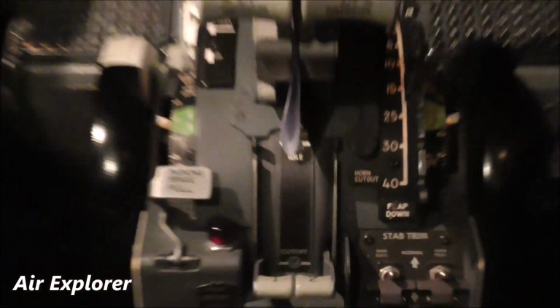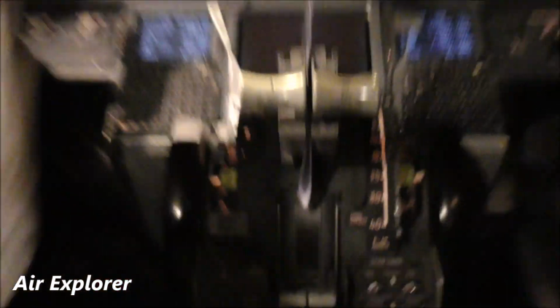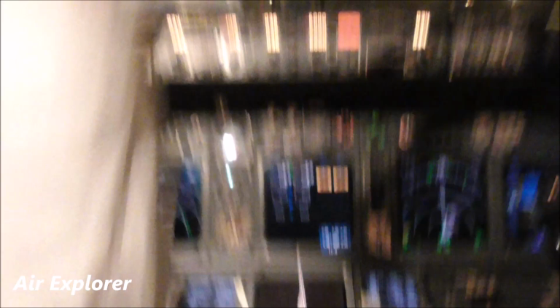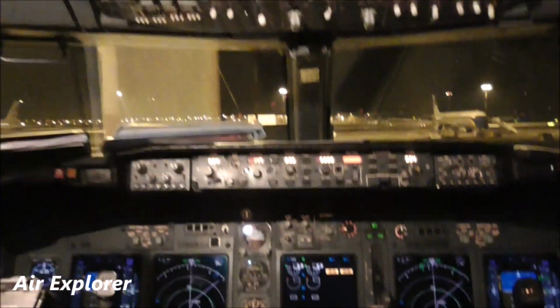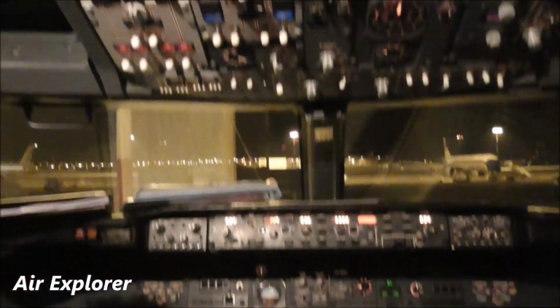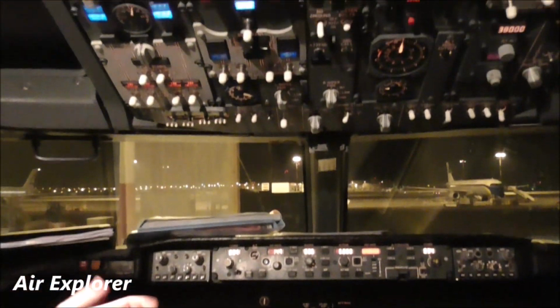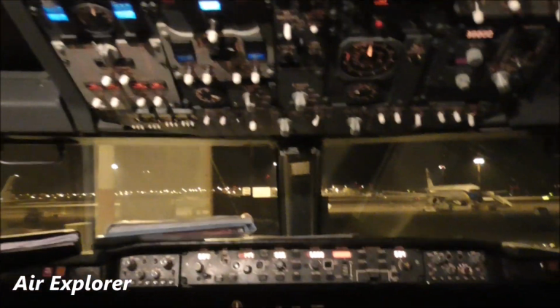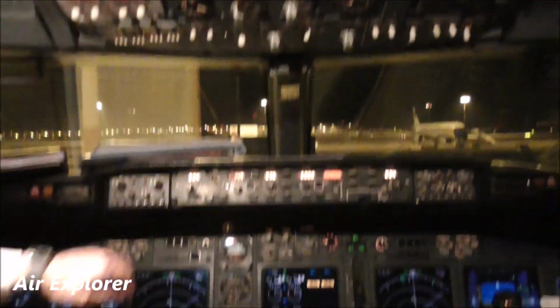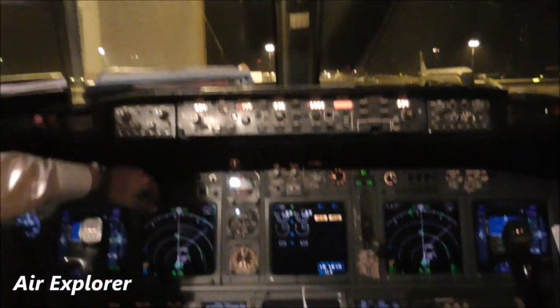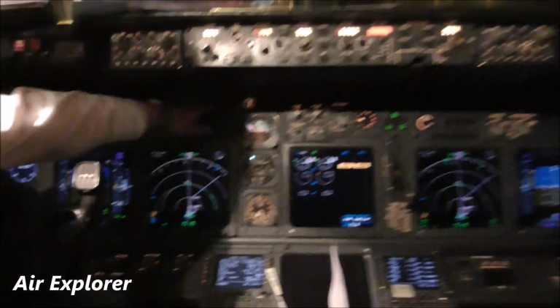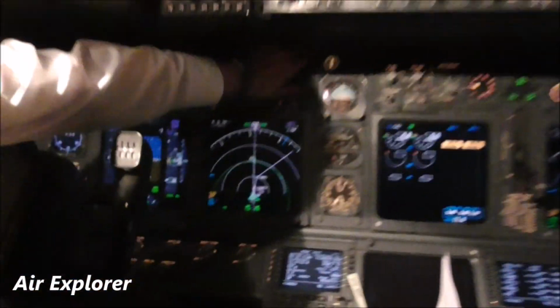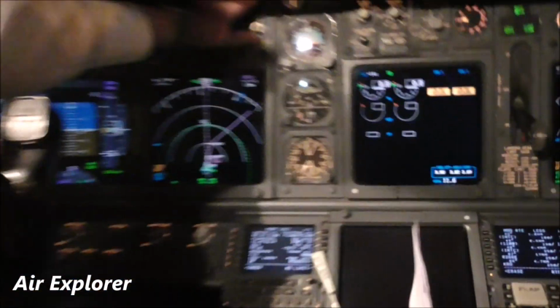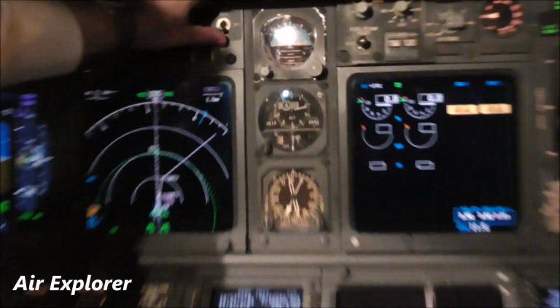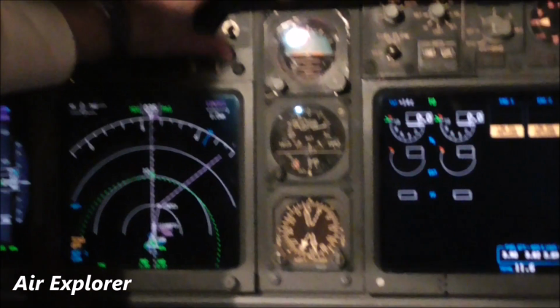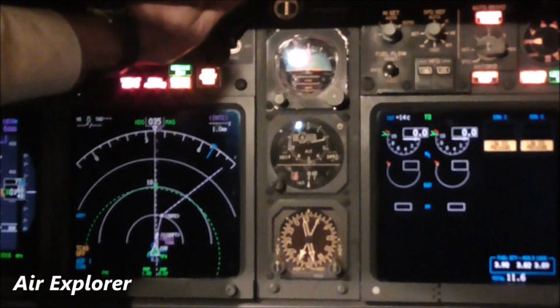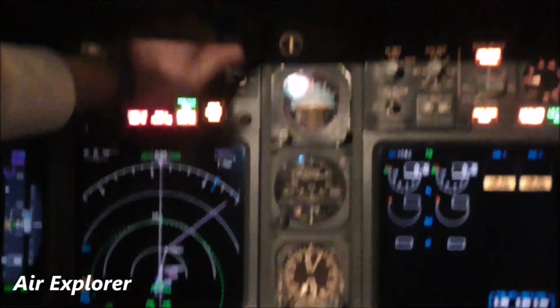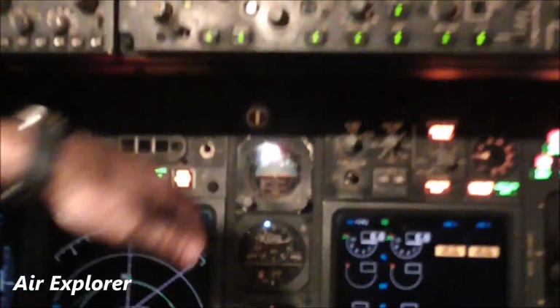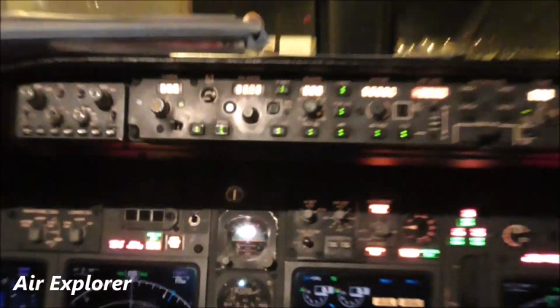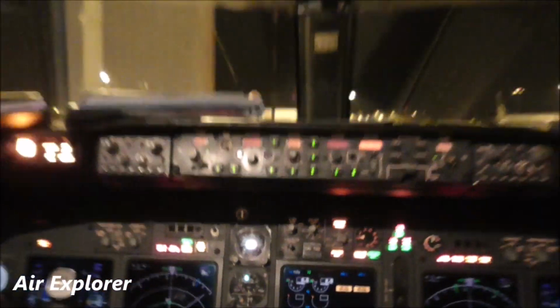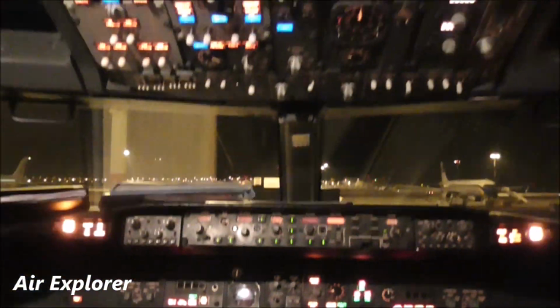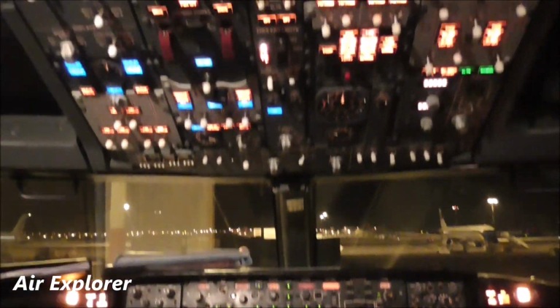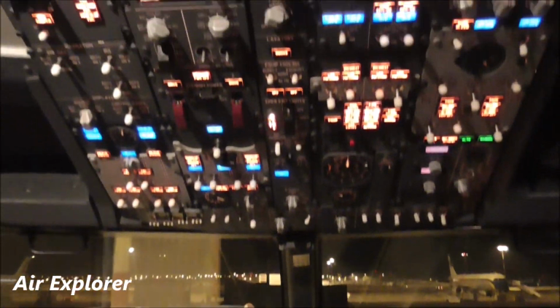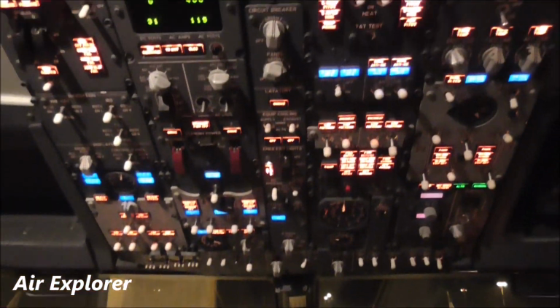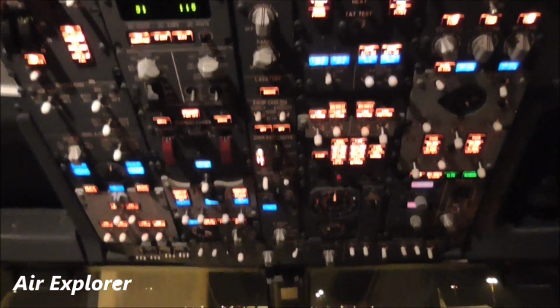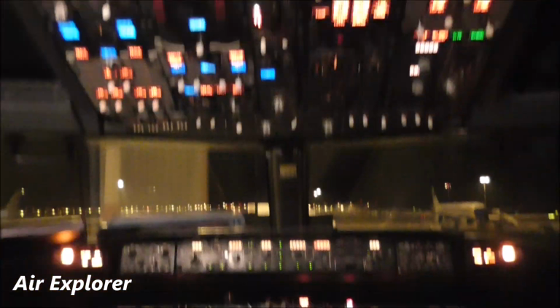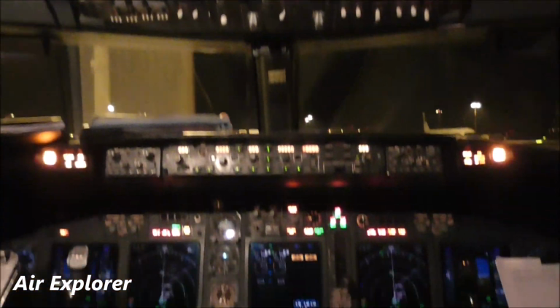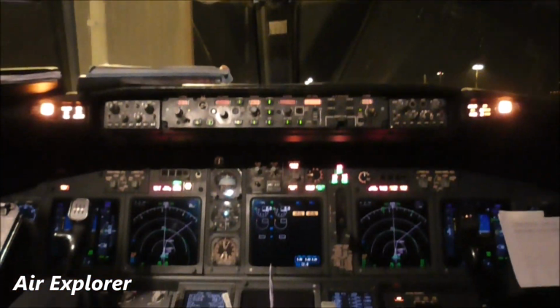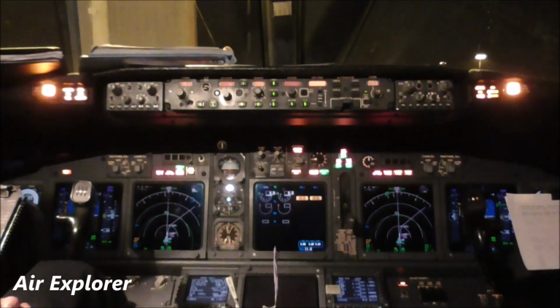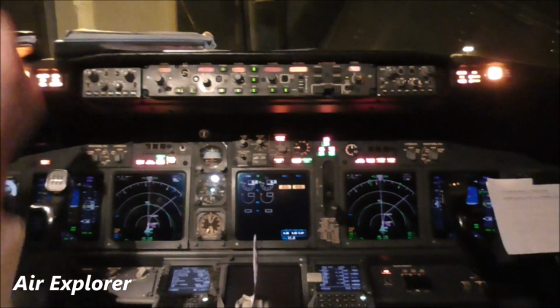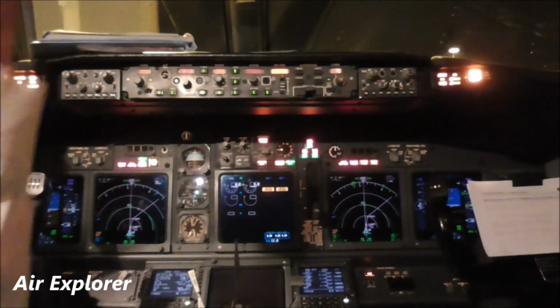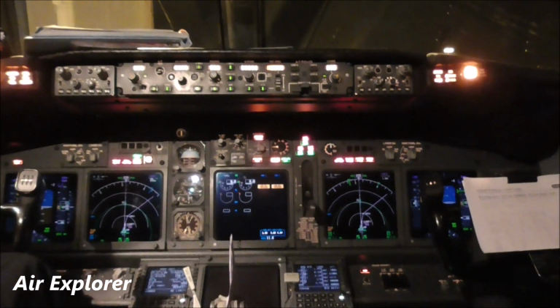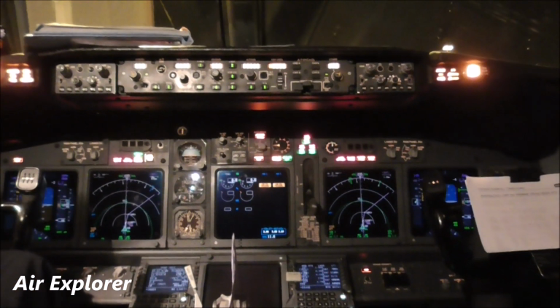On the overhead panel I can show you with some lights what we have here. These are all the lights we can have. There are some caution lights.